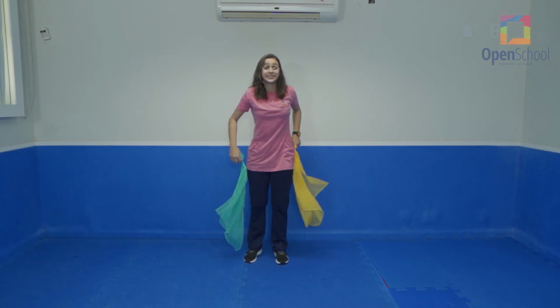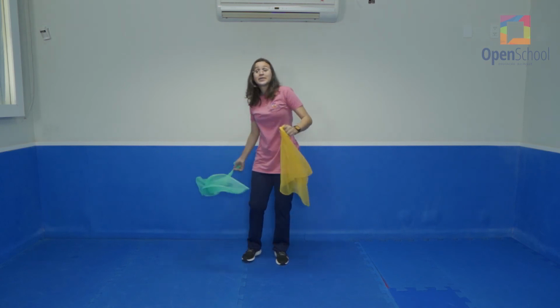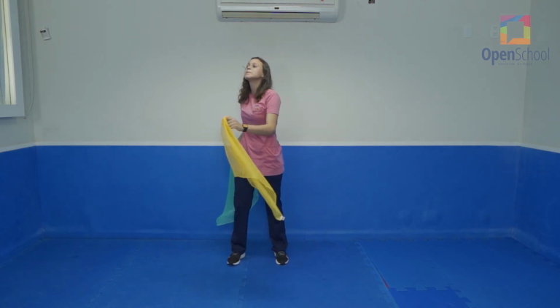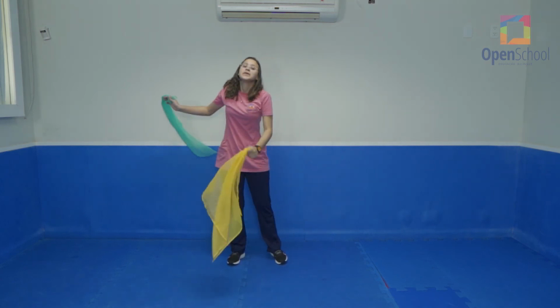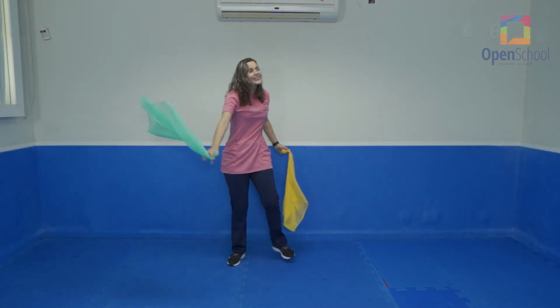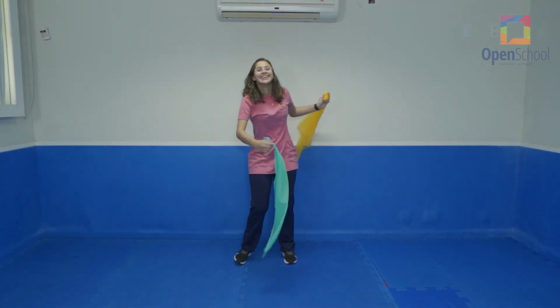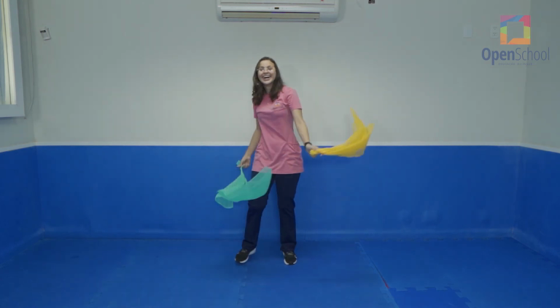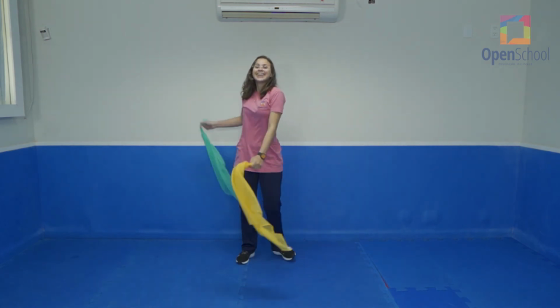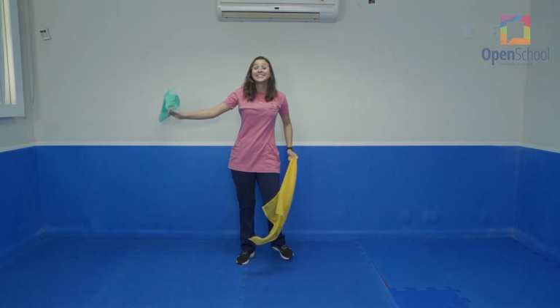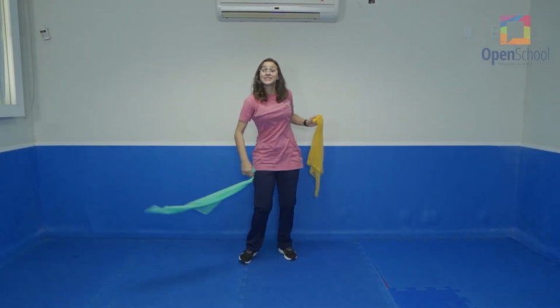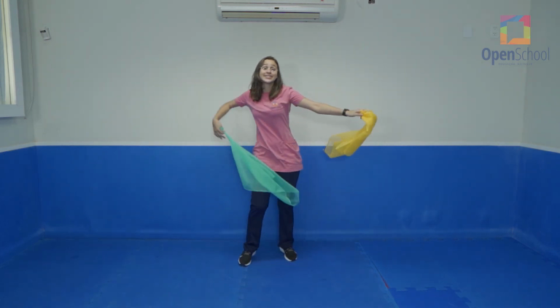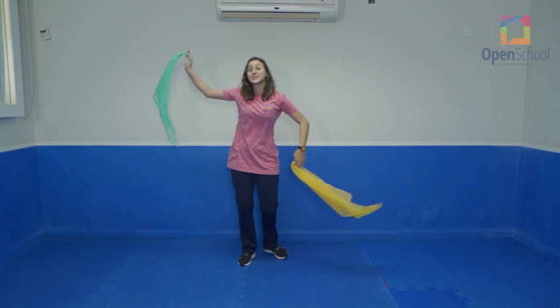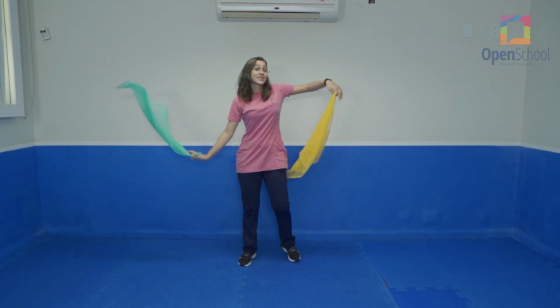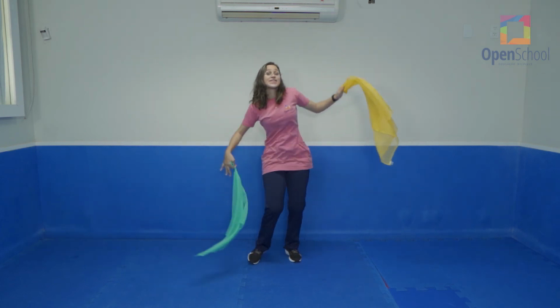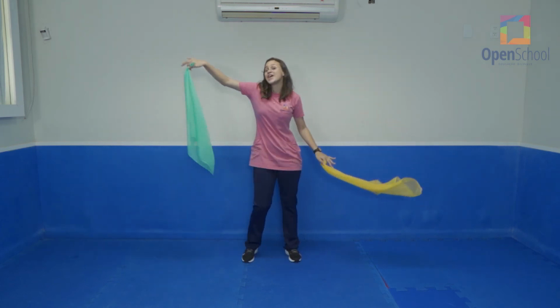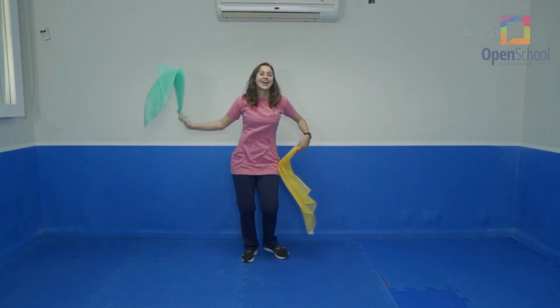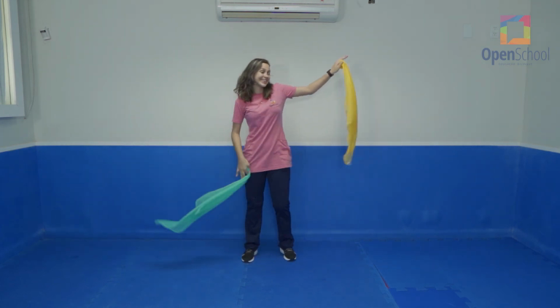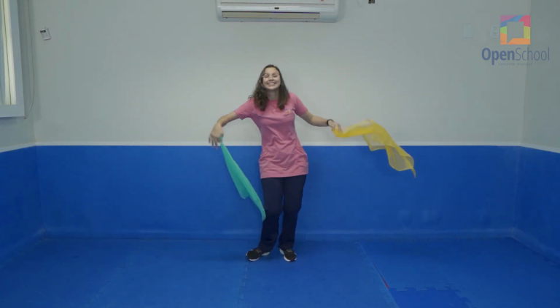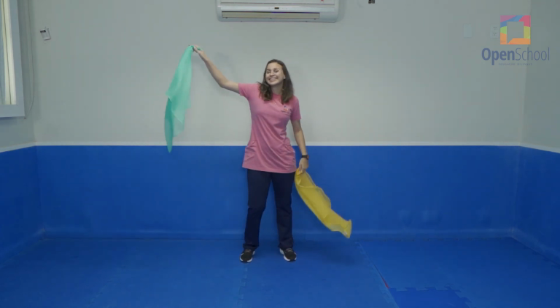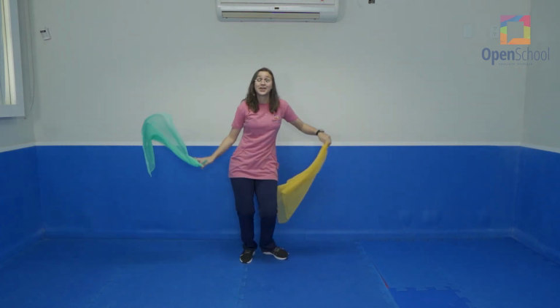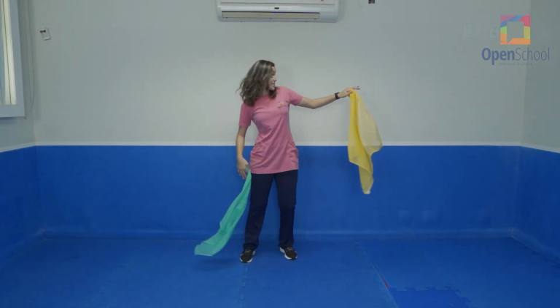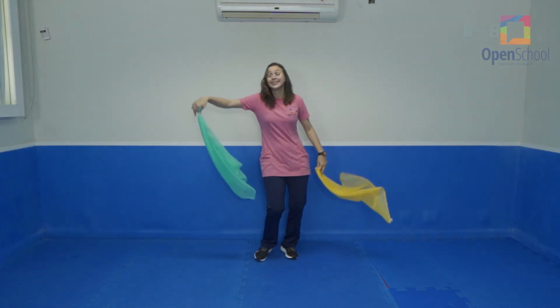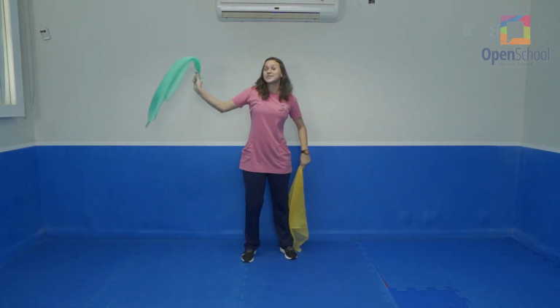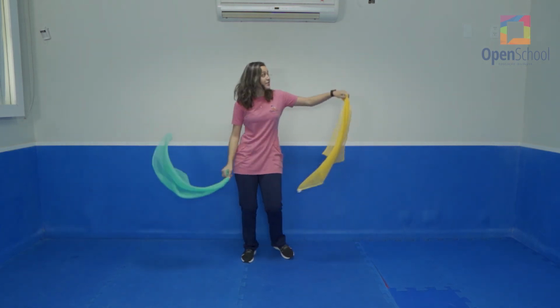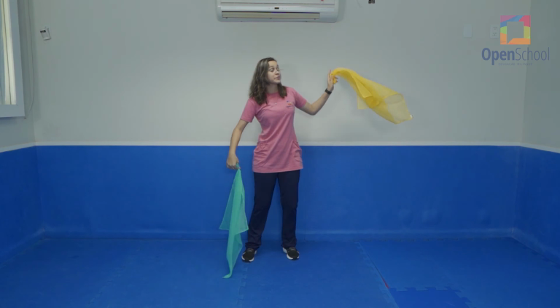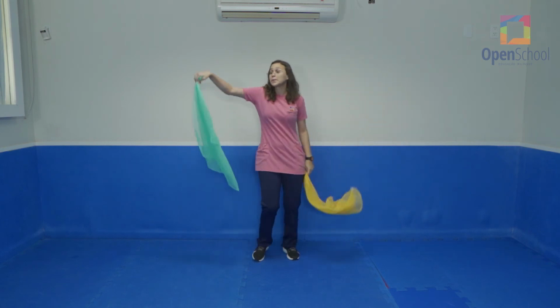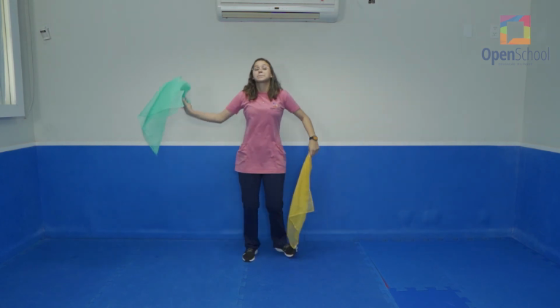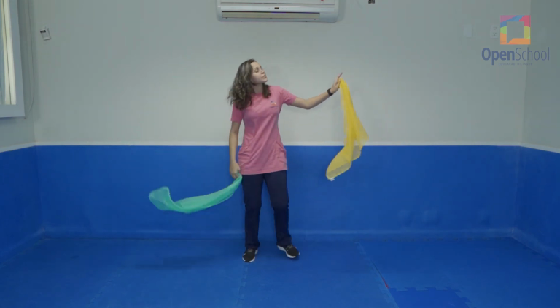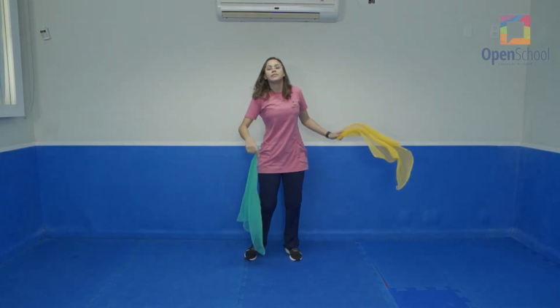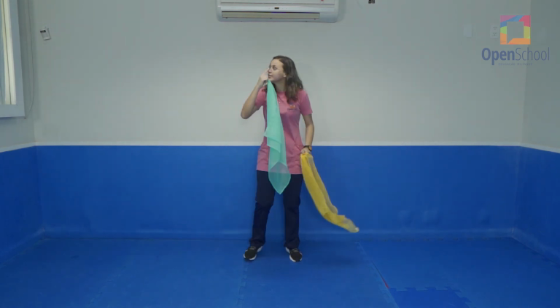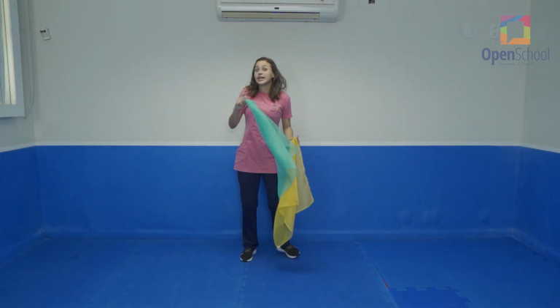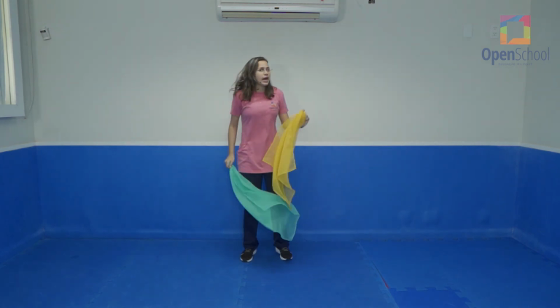We have the rhythm, we have the rhythm. We have the rhythm of the scarves moving all around. We have the rhythm, we have the rhythm. We have the rhythm of the scarves moving all around. Good.